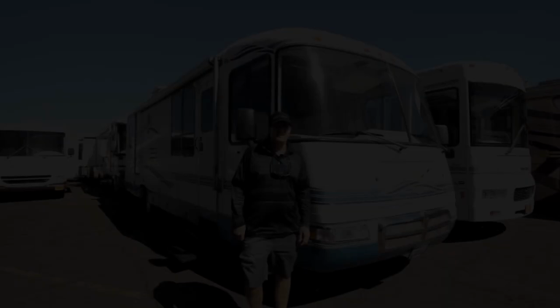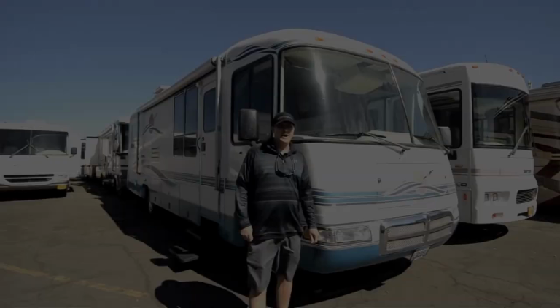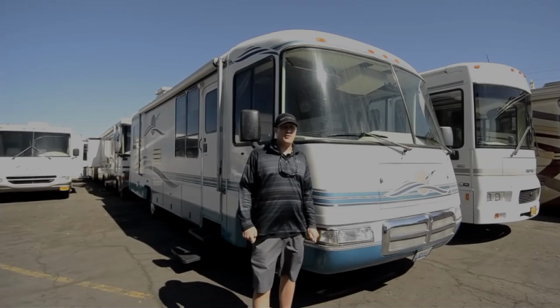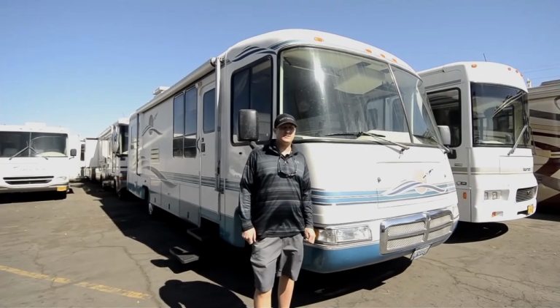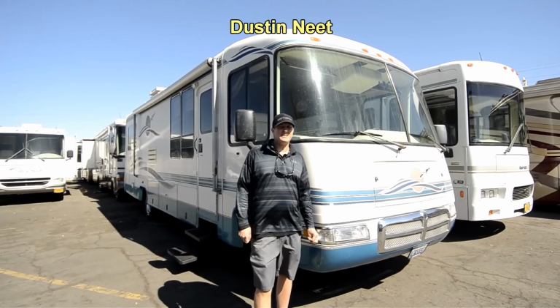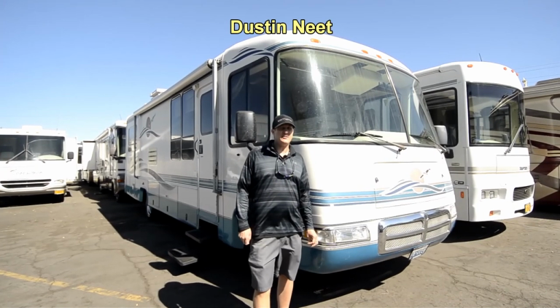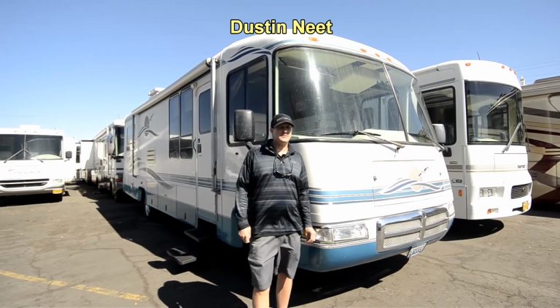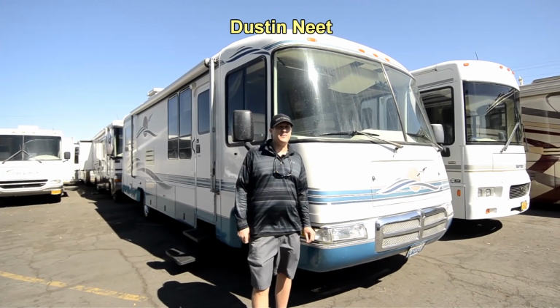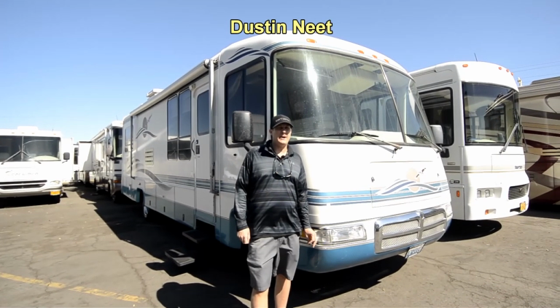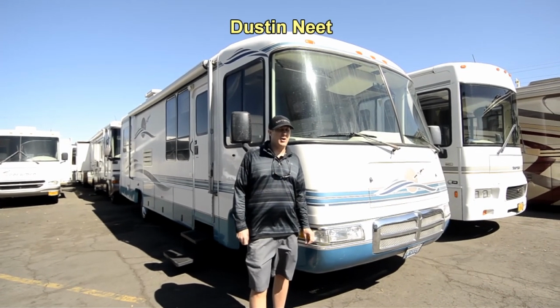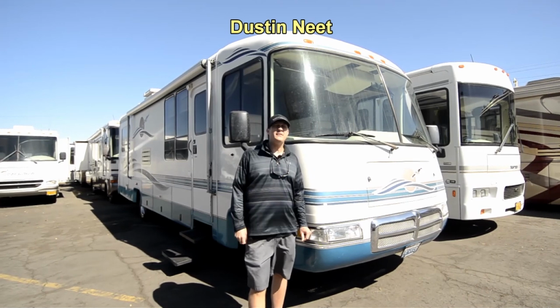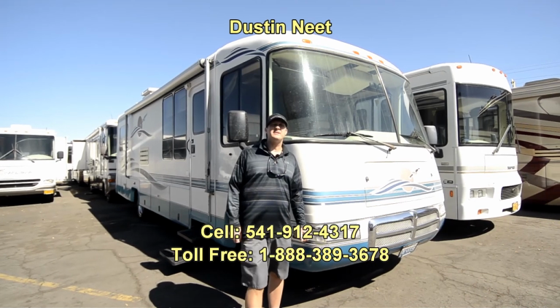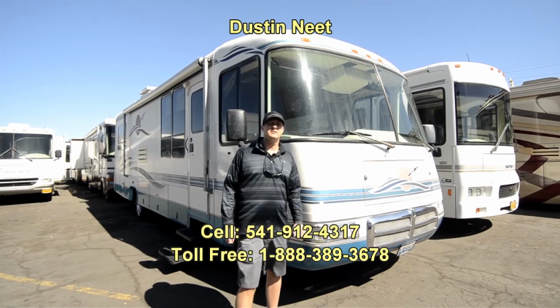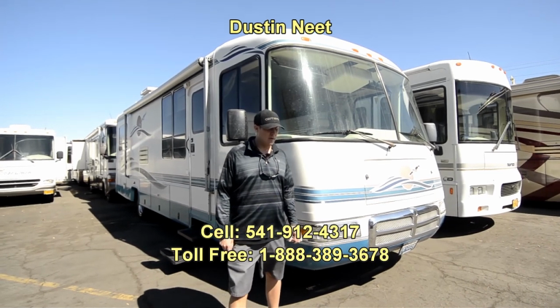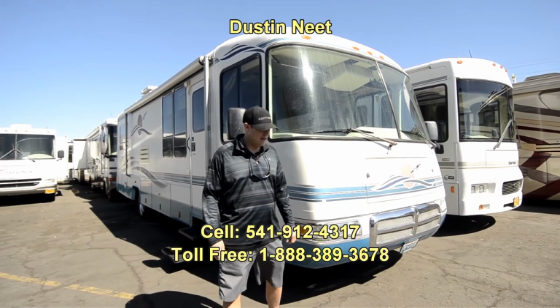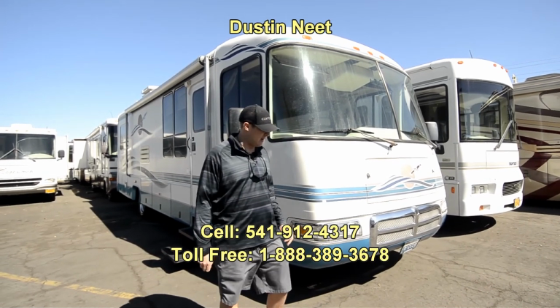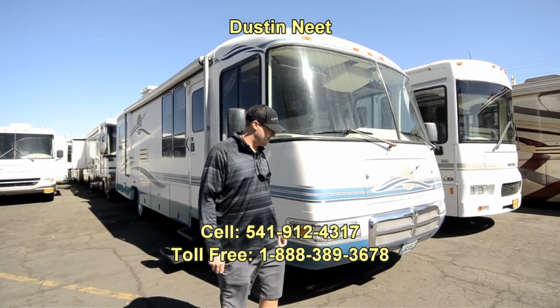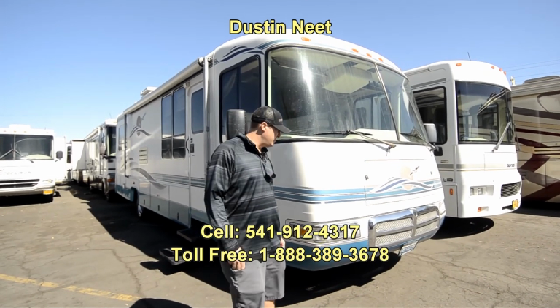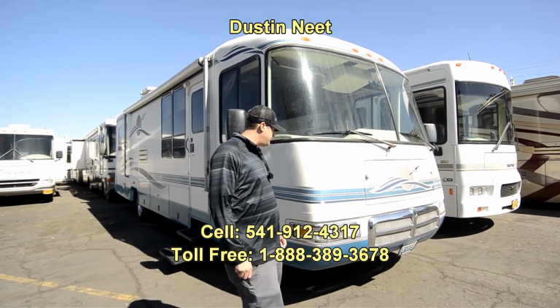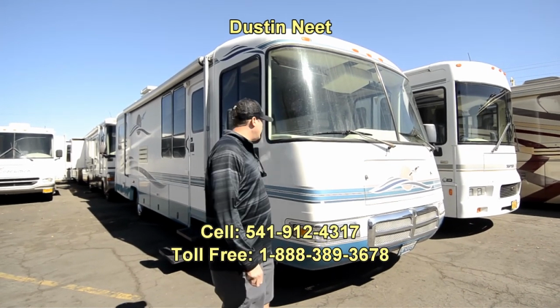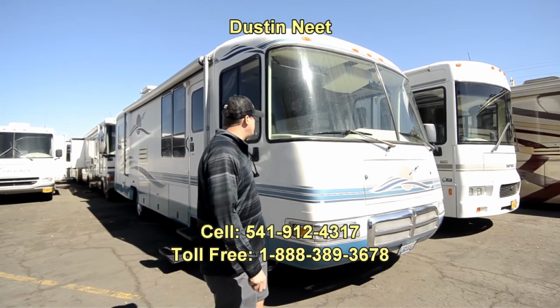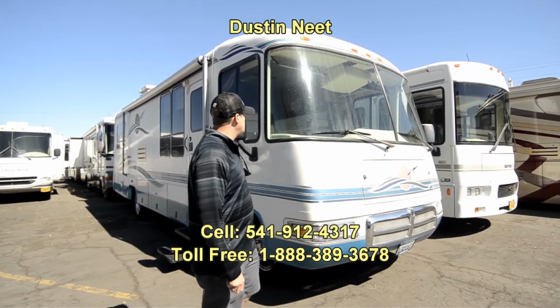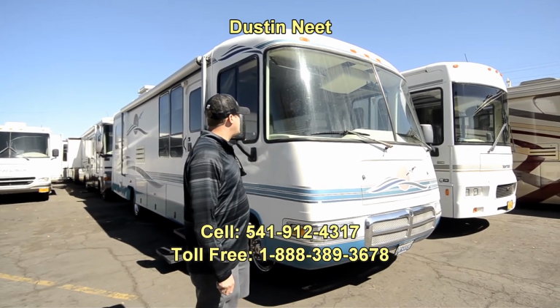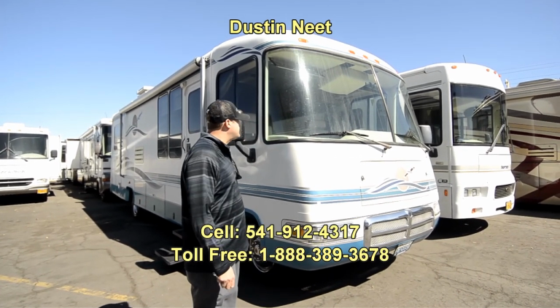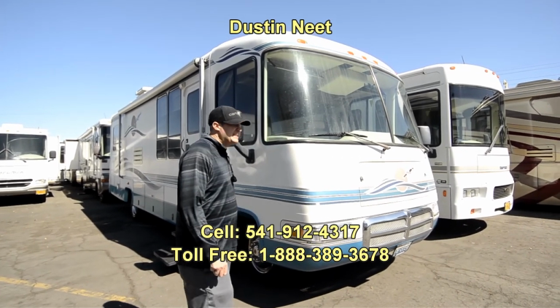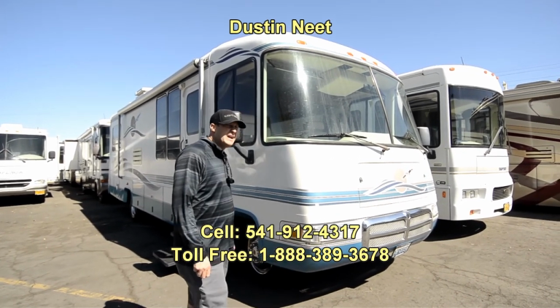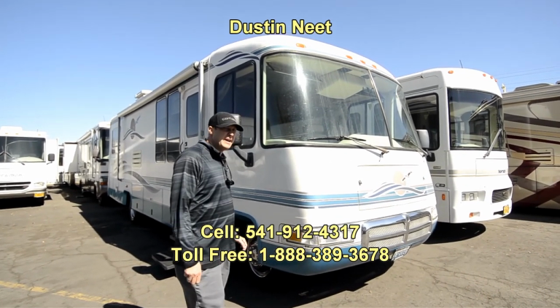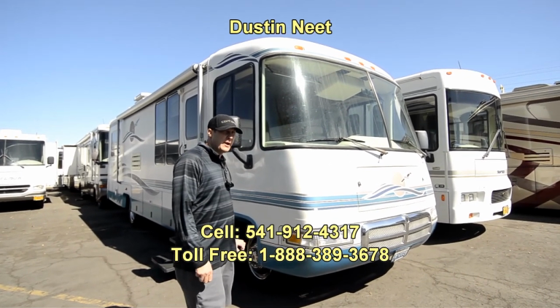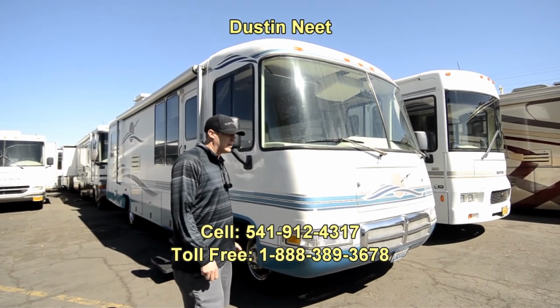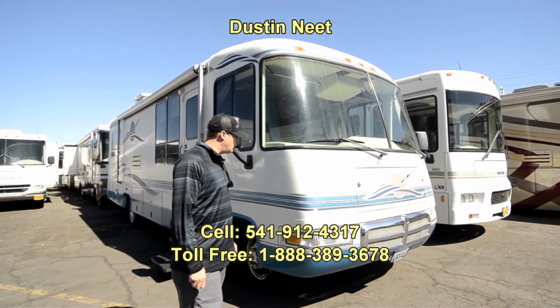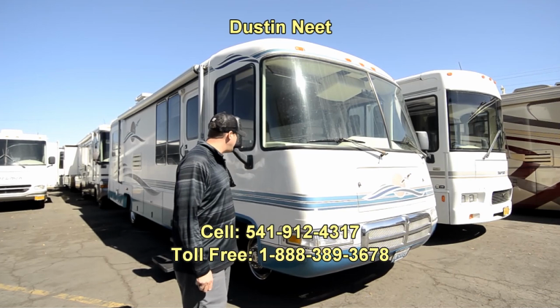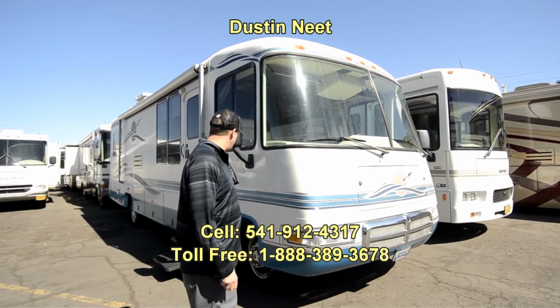Hi folks, Dustin here. Thanks for stopping by RVsalesoforegon.com. Take a look at this super nice 1998 Rexall Rexair.